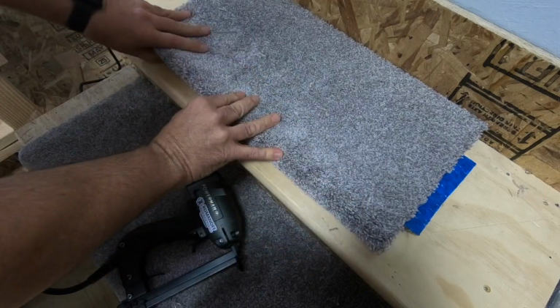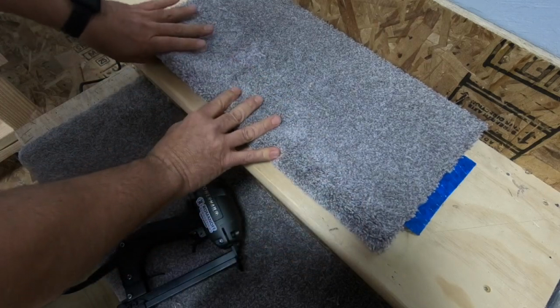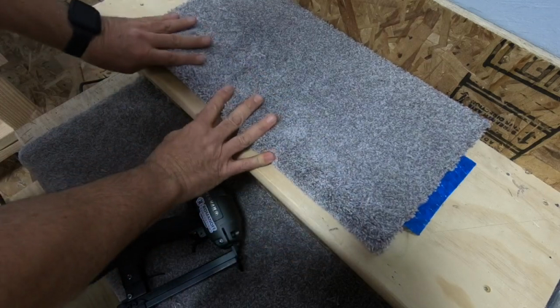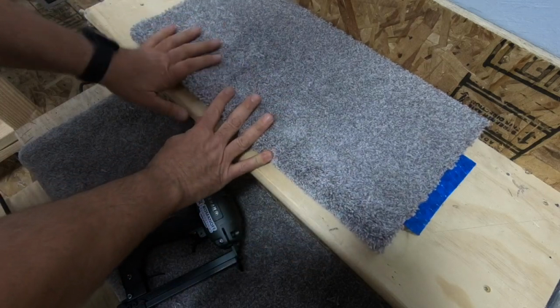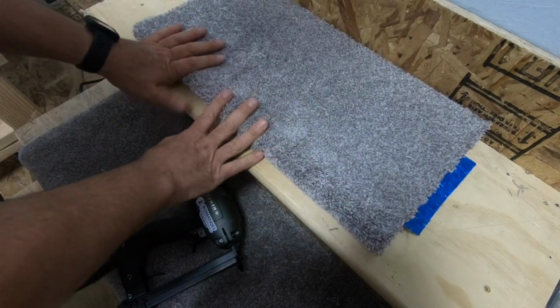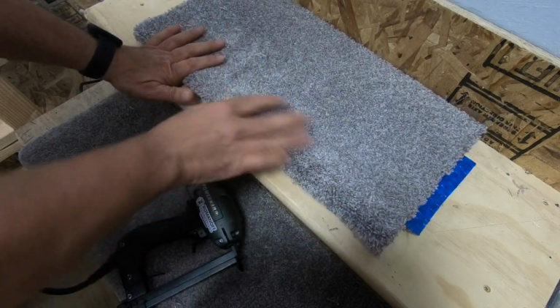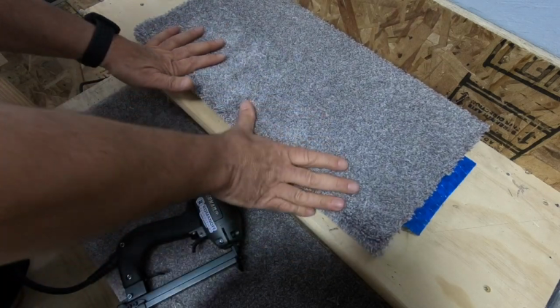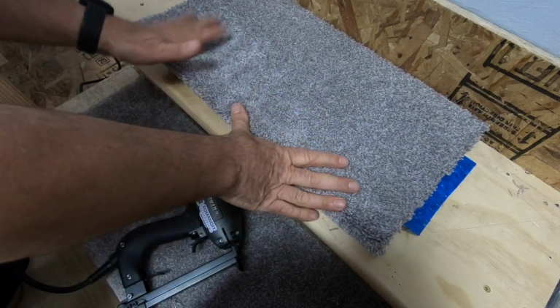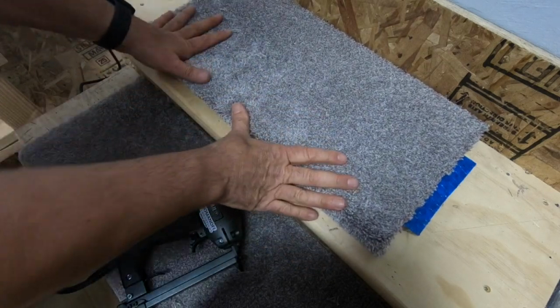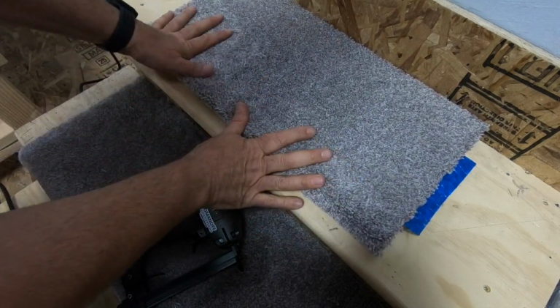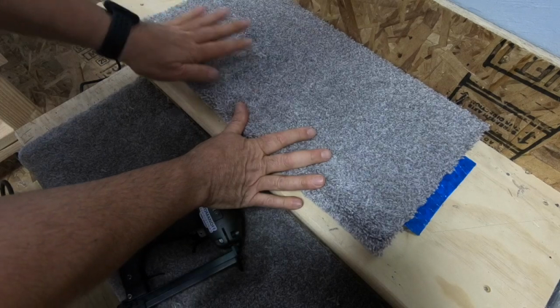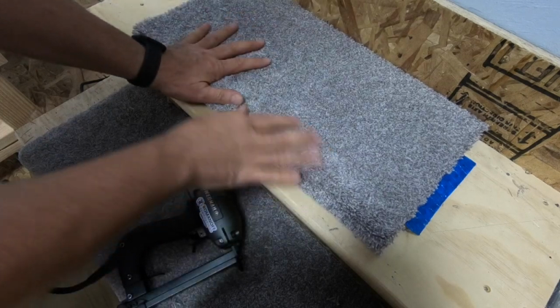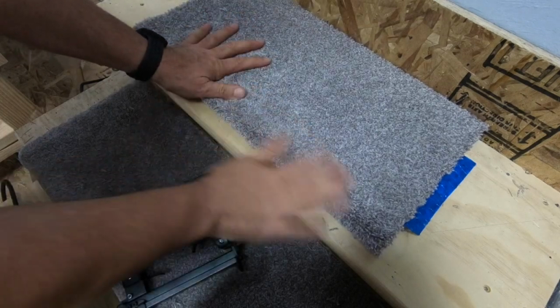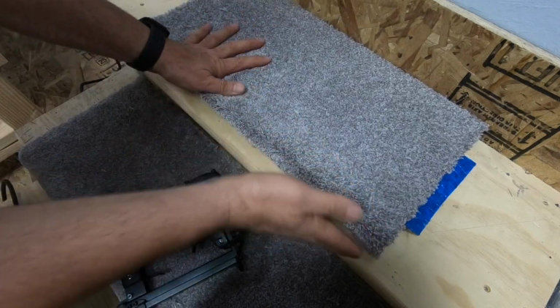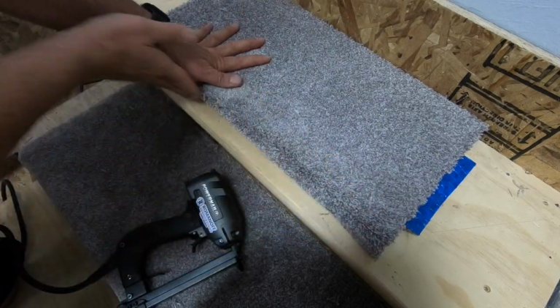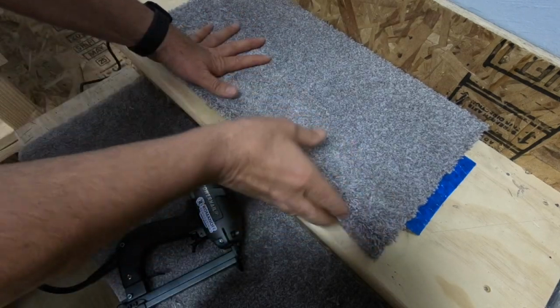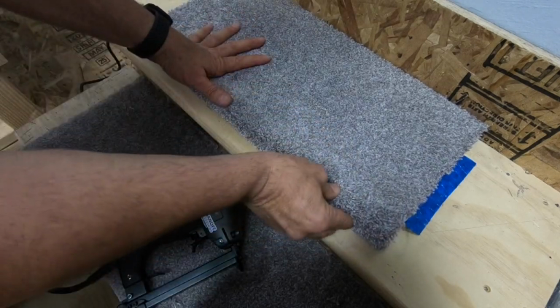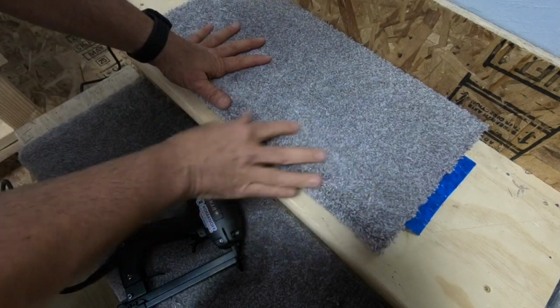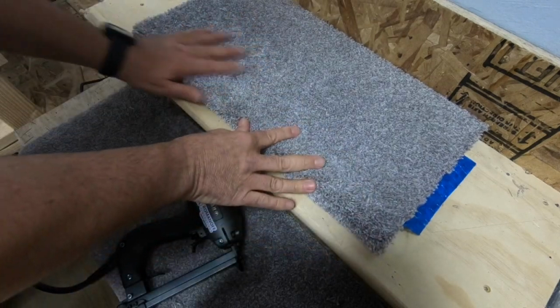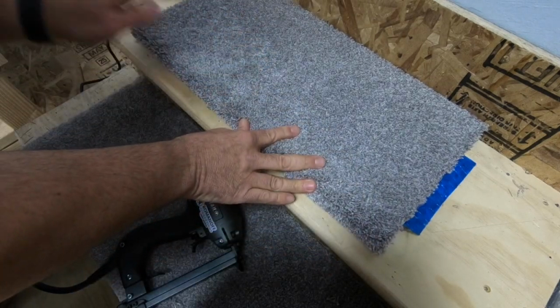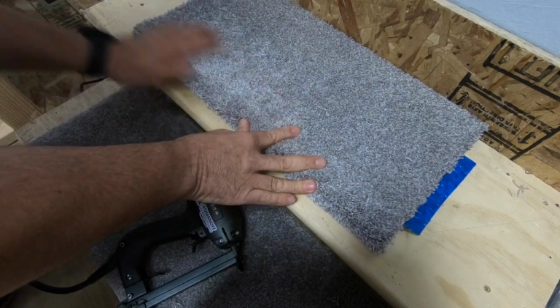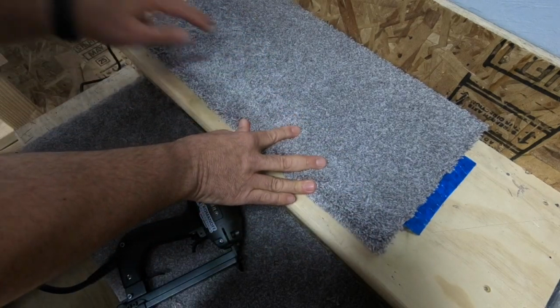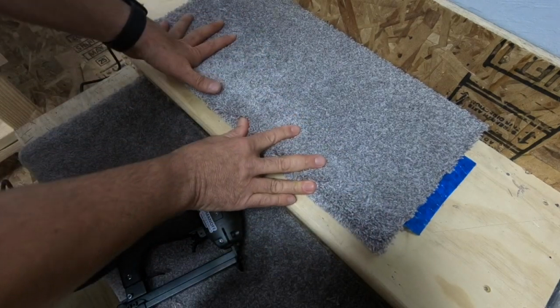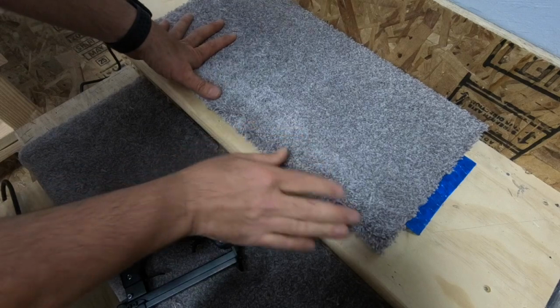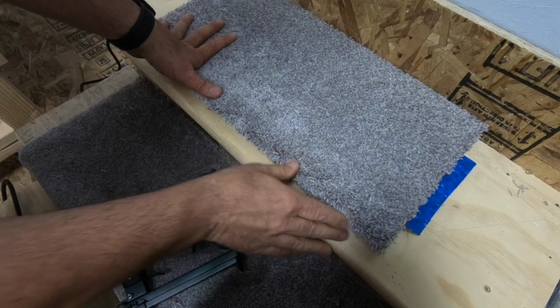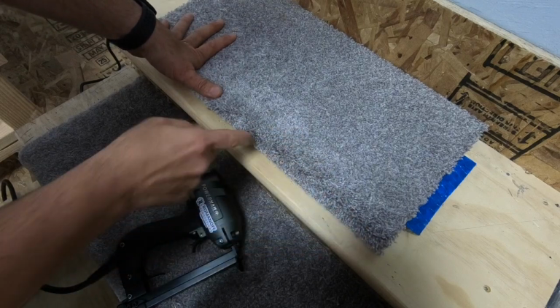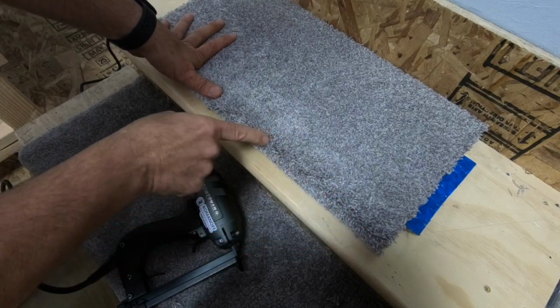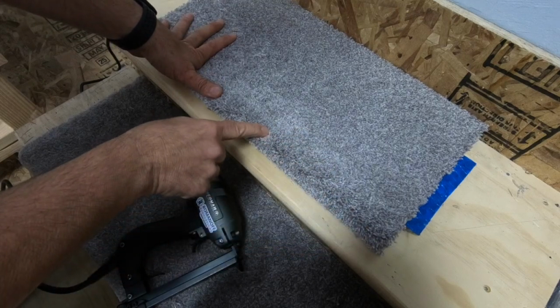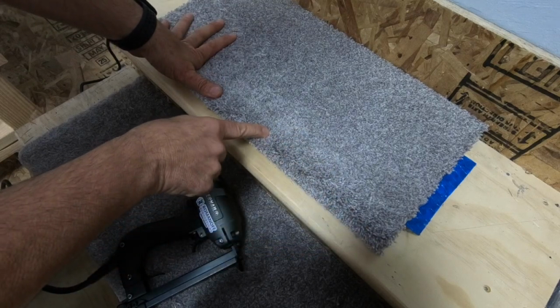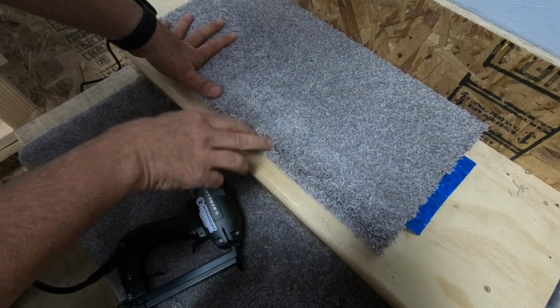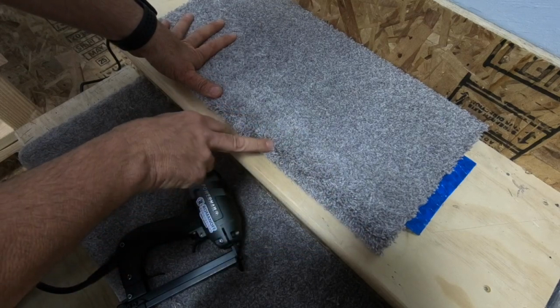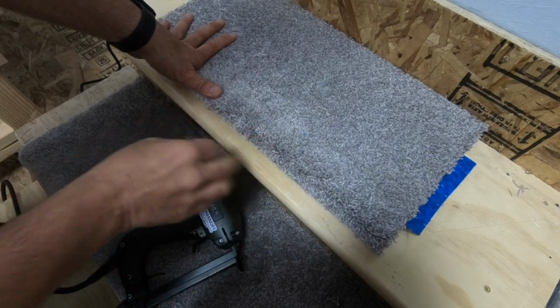A couple of things you want to do: one, make sure that you've got your carpet rolled over square, and two, you're going to want to separate the nap to put the staples in. I'm going to show you the difference.